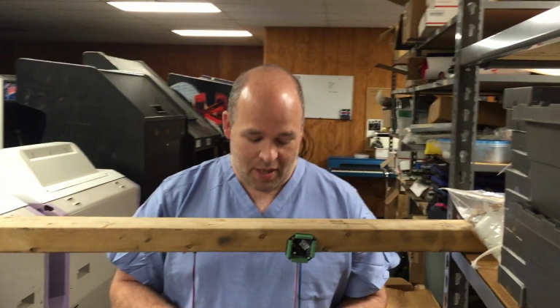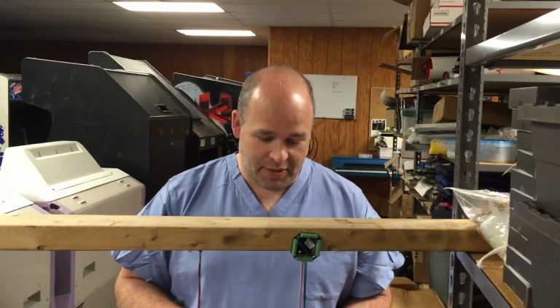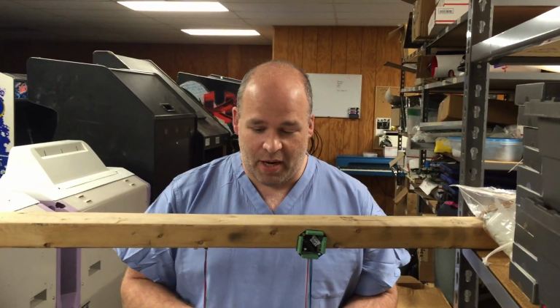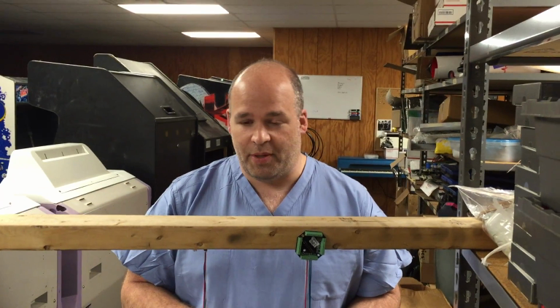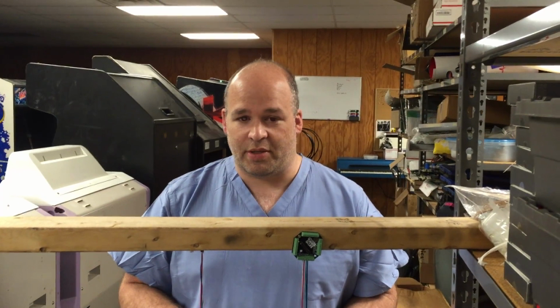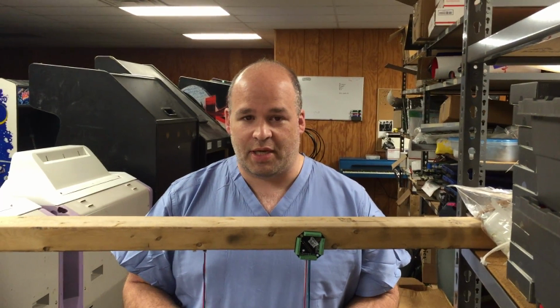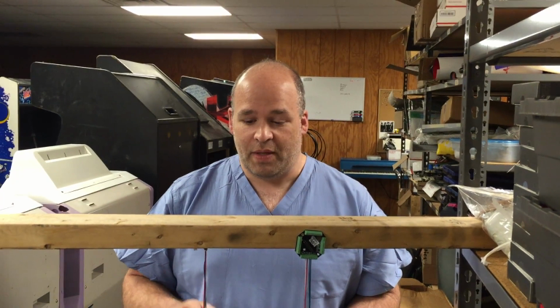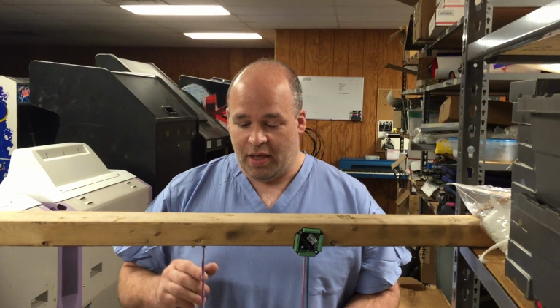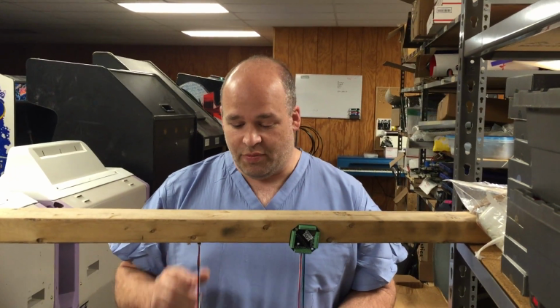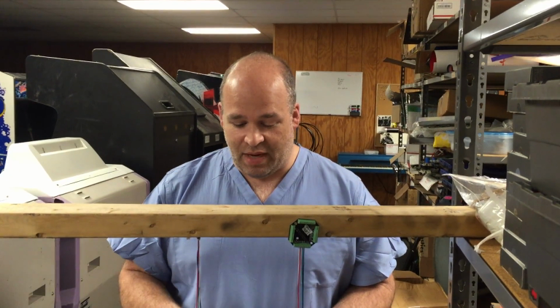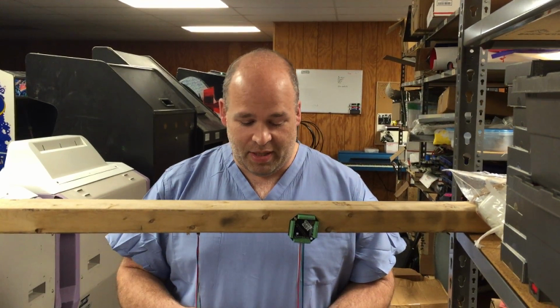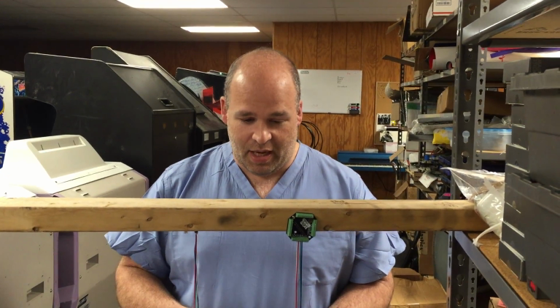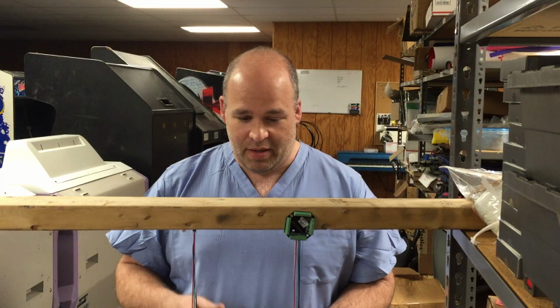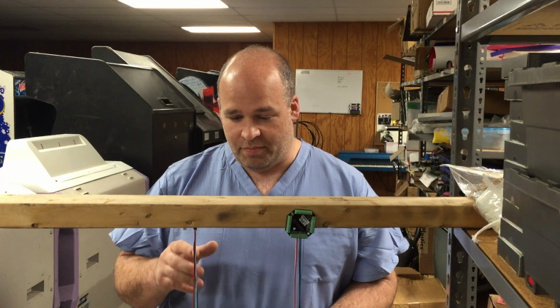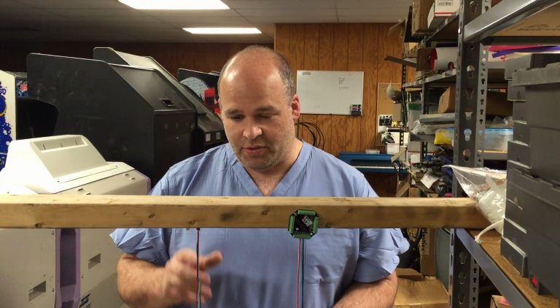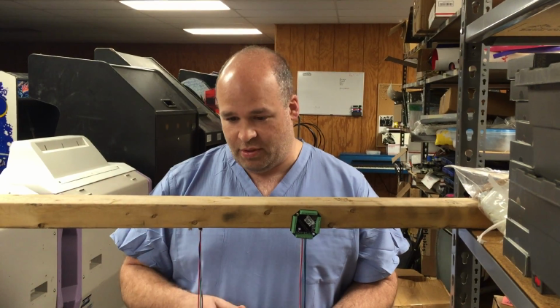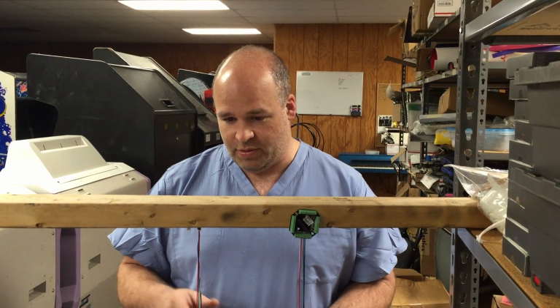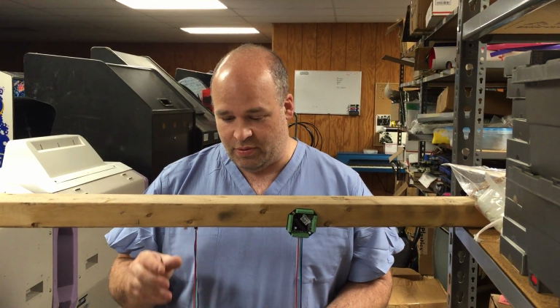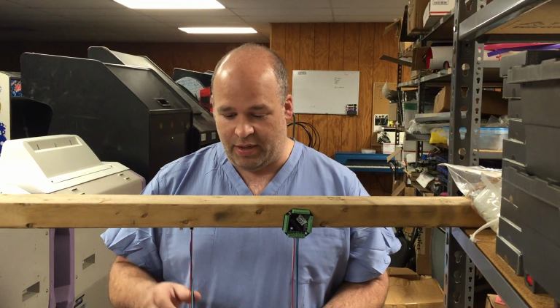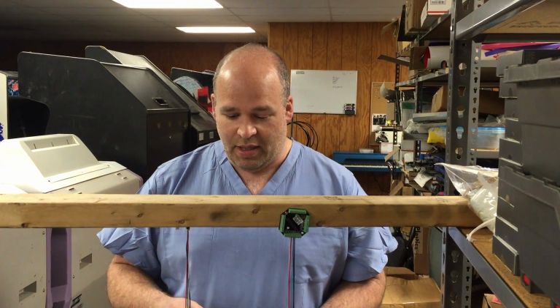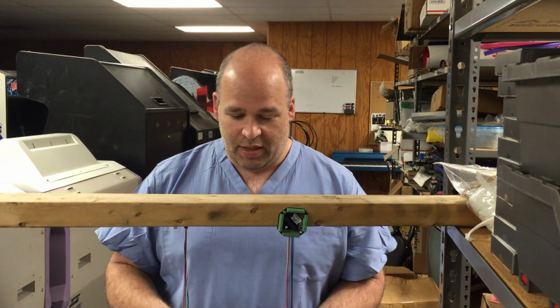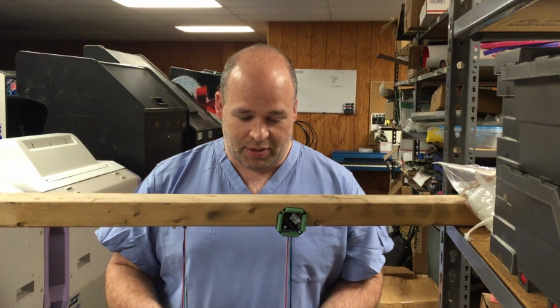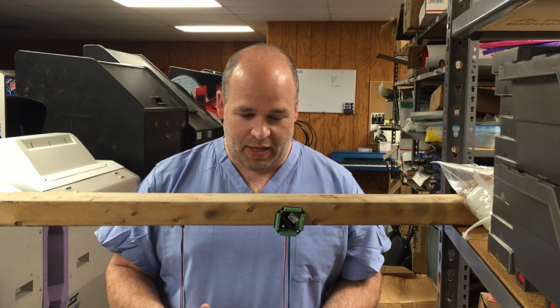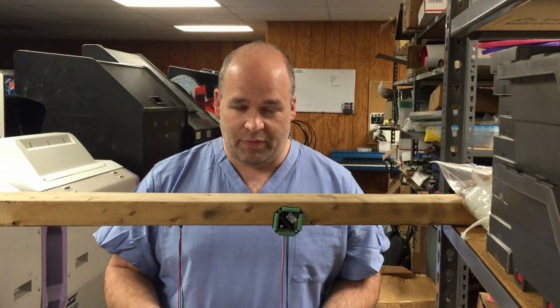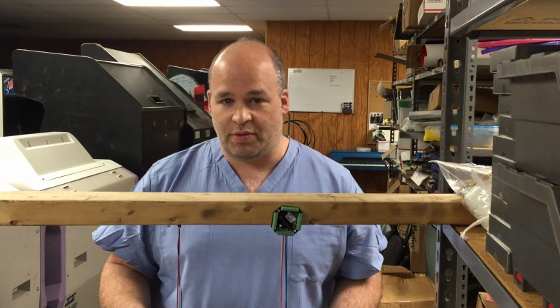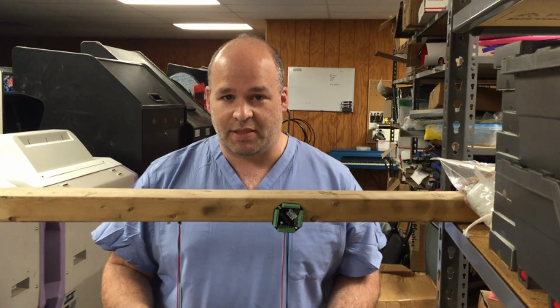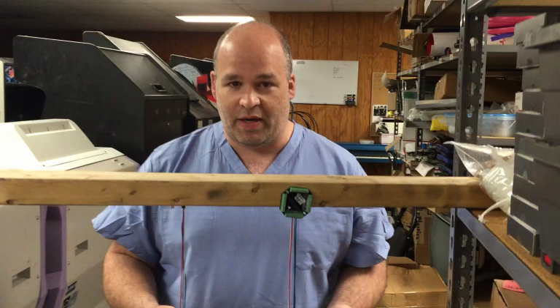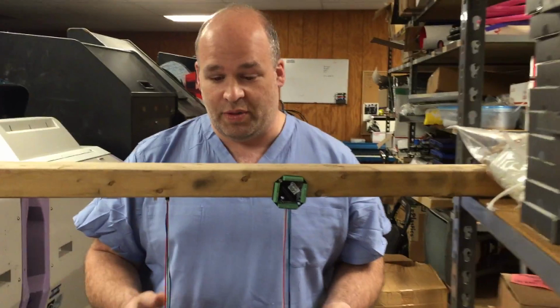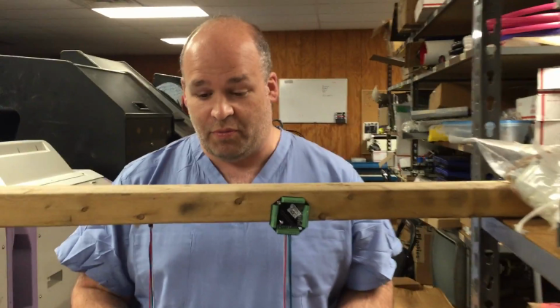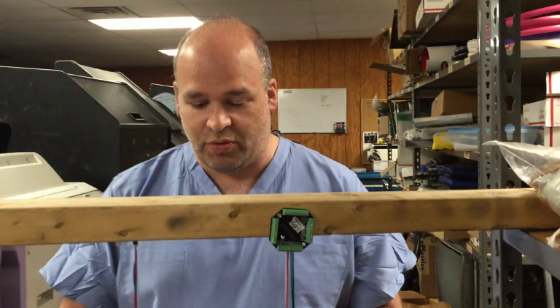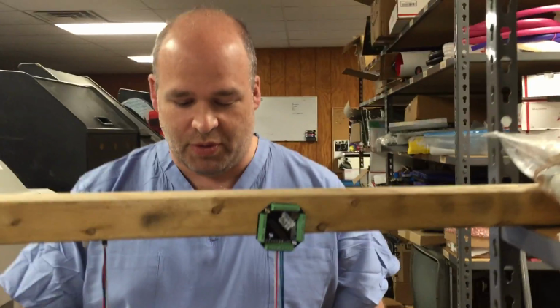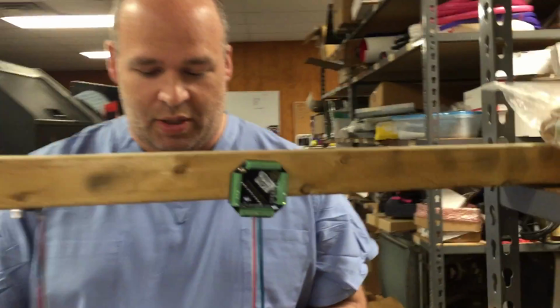All right, this is Brian of Paradise Arcade Shop. There was a statement made online comparing screw terminals to headers, and we thought just for the hell of it we'd do some testing and find out which one was truly more secure.